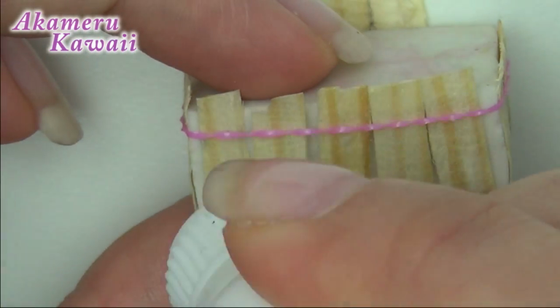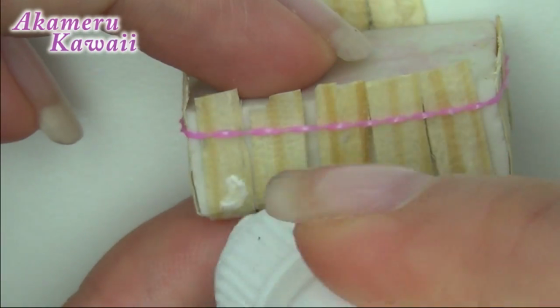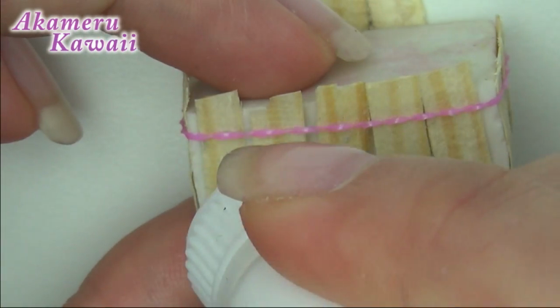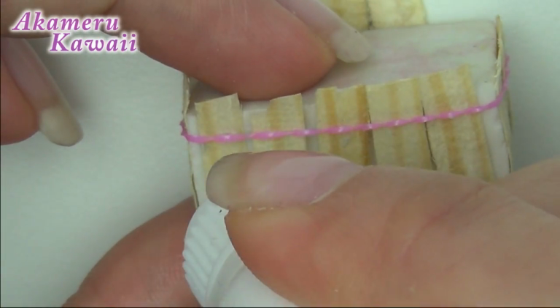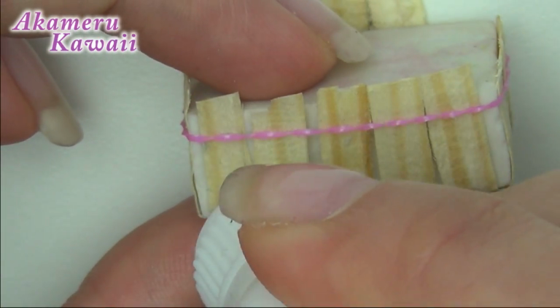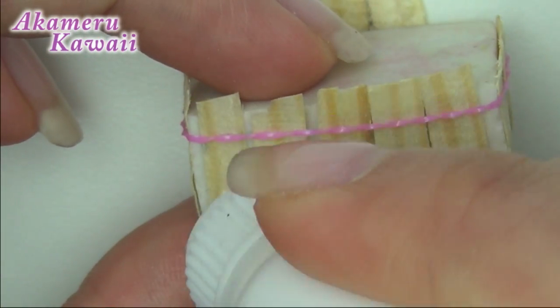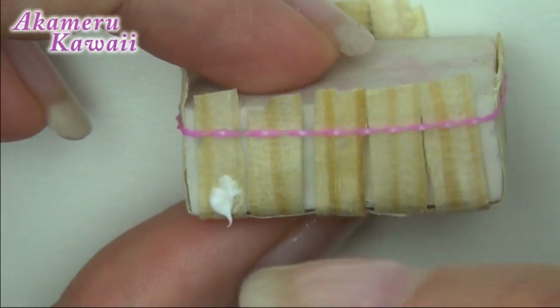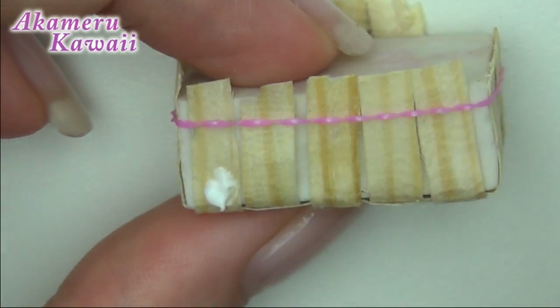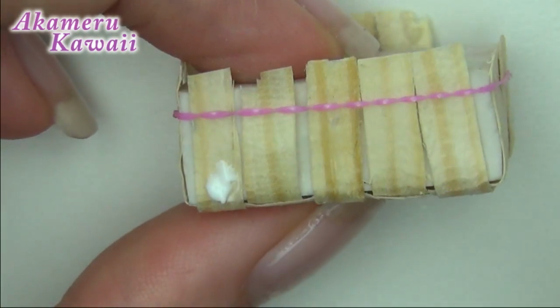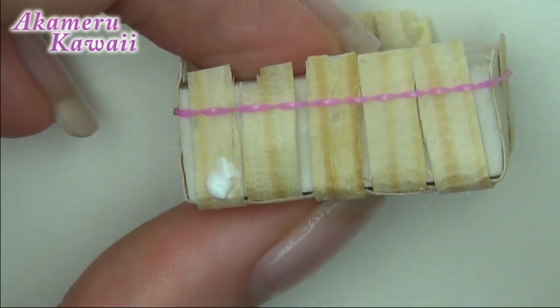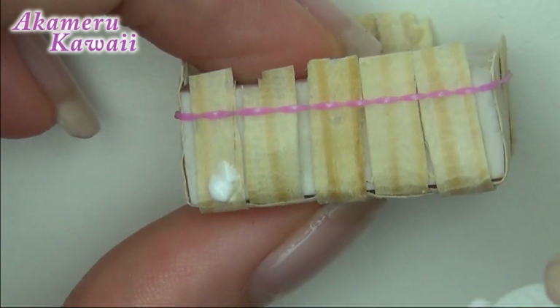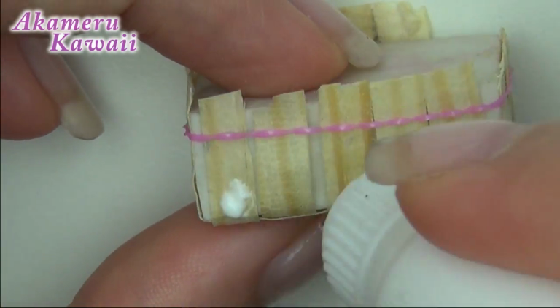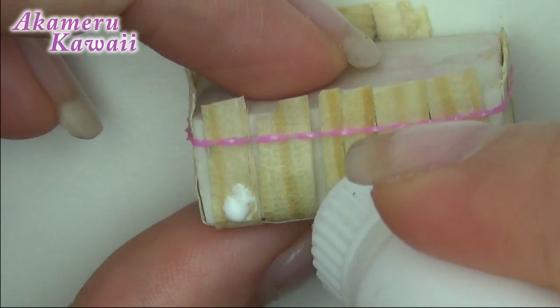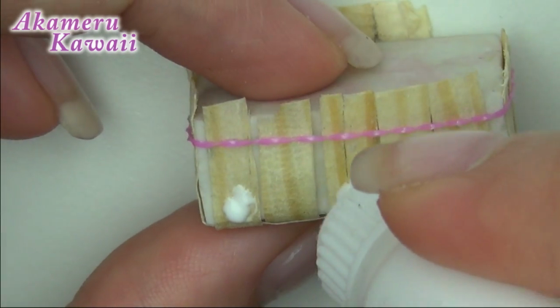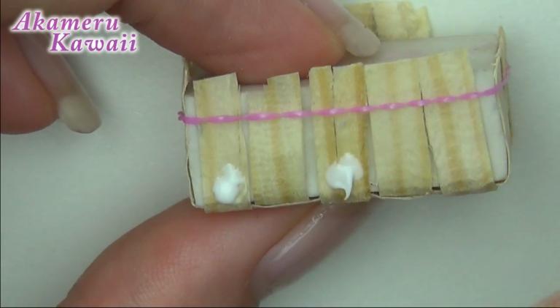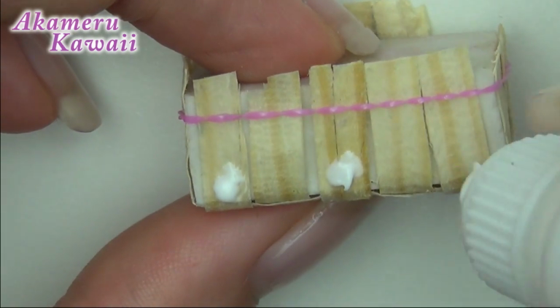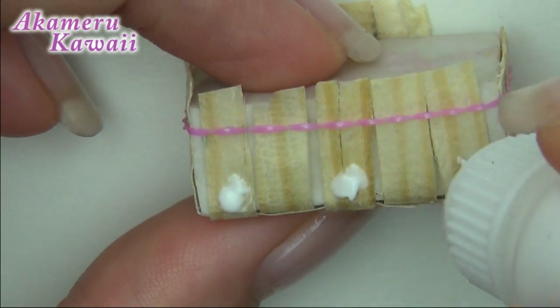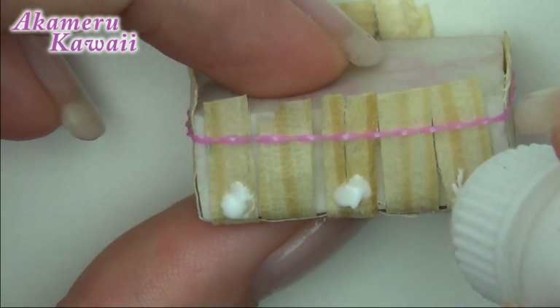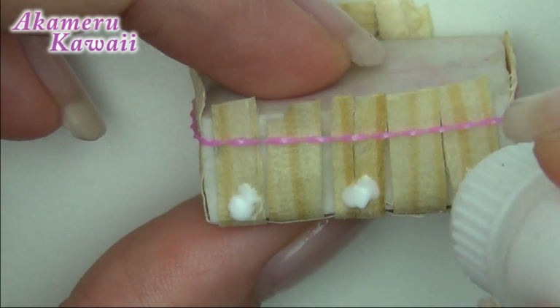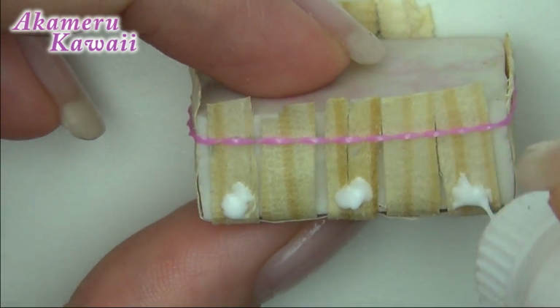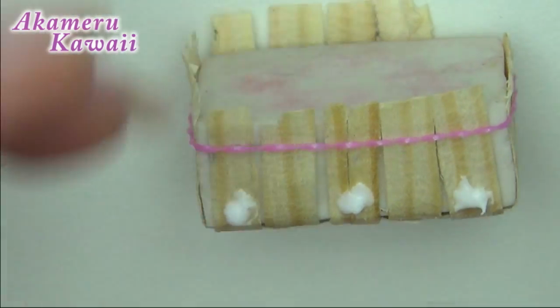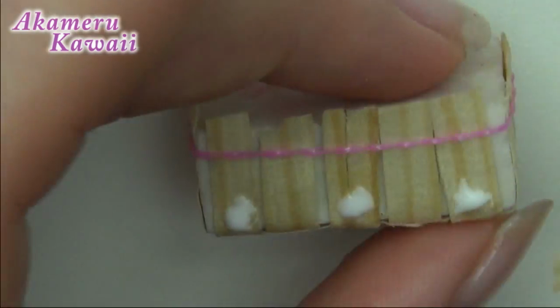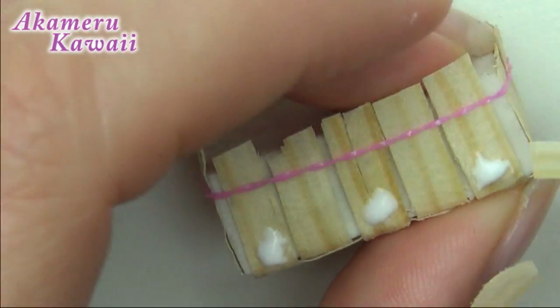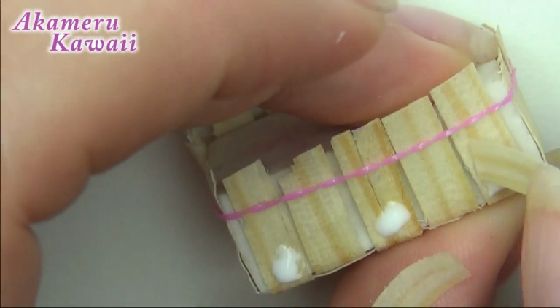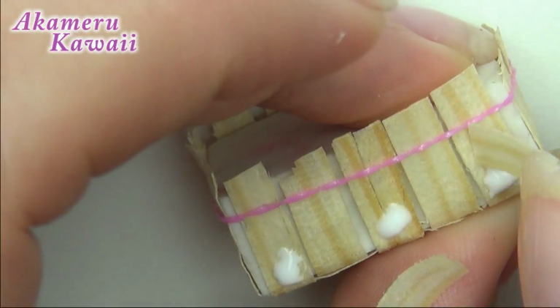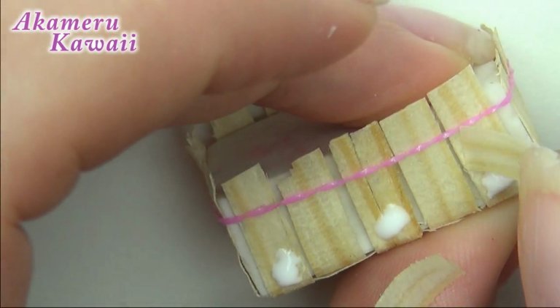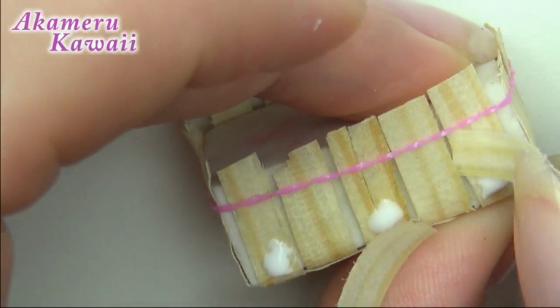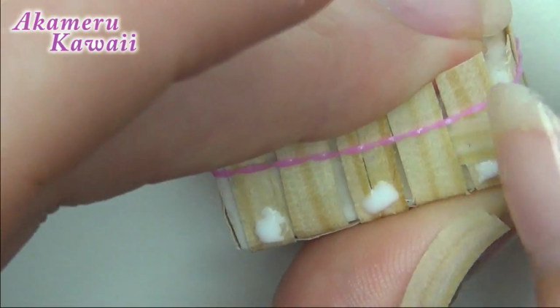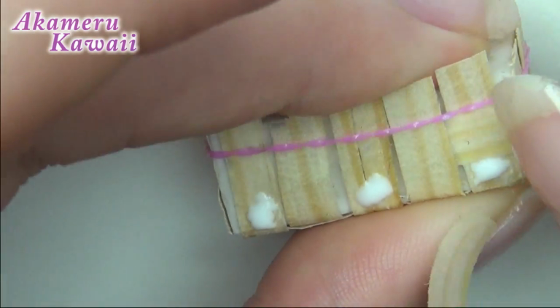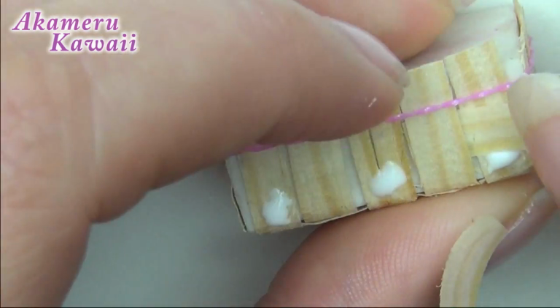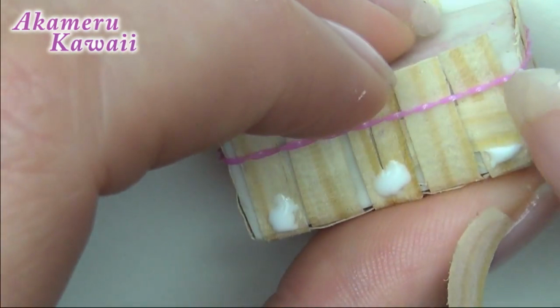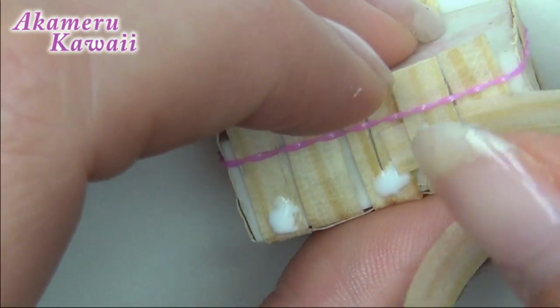Now braid in a long piece around the sides. This can be tricky, so take your time. My piece broke, but it's no big deal because you can just braid another one alongside it.